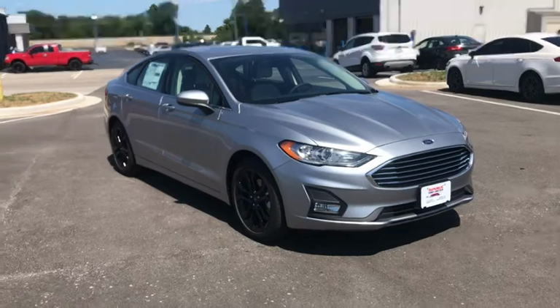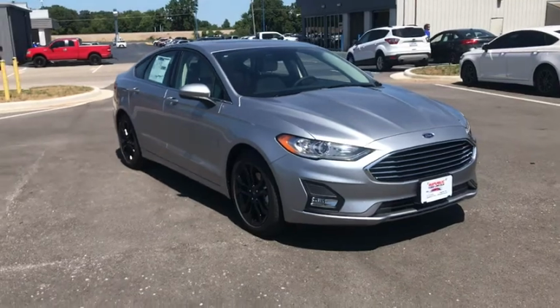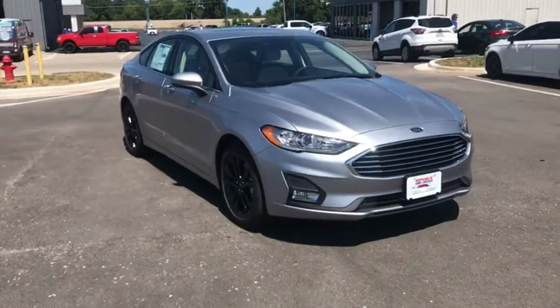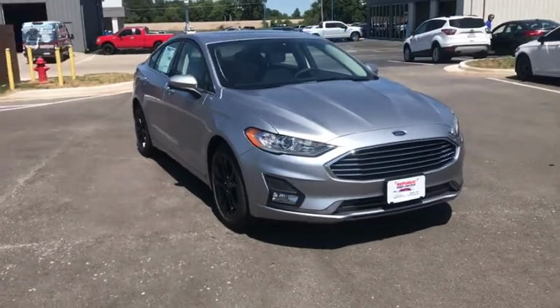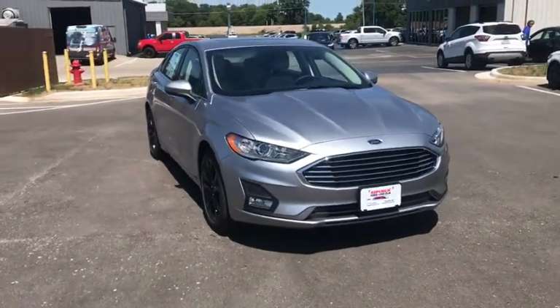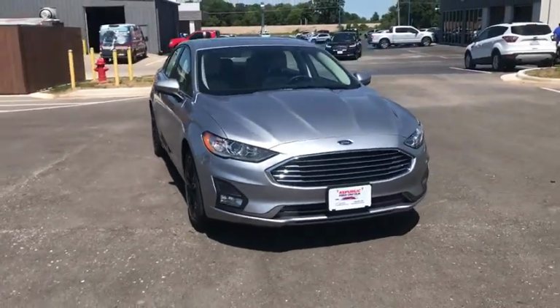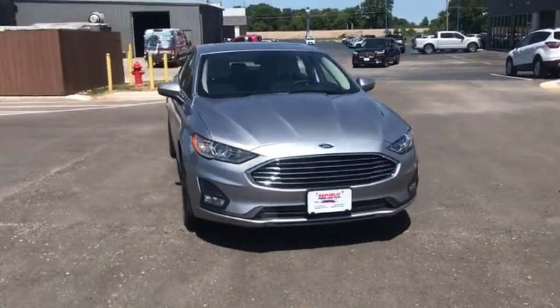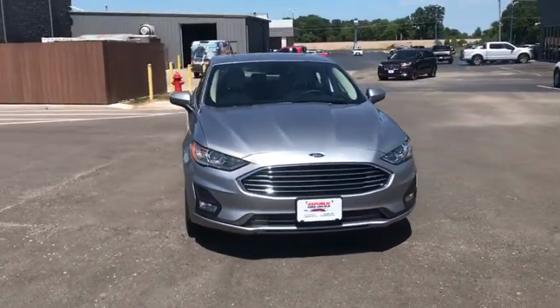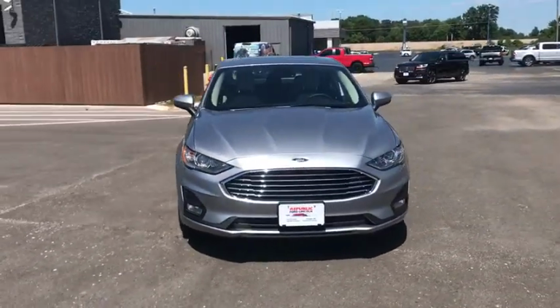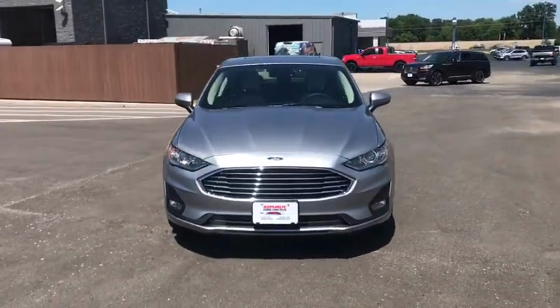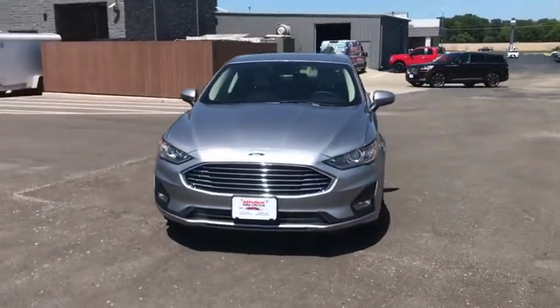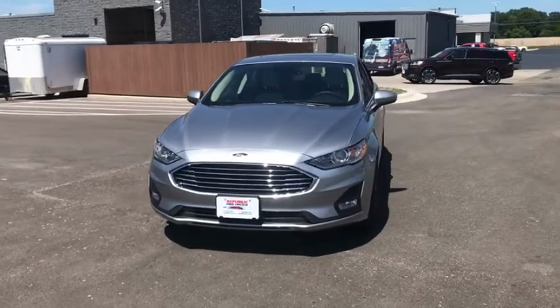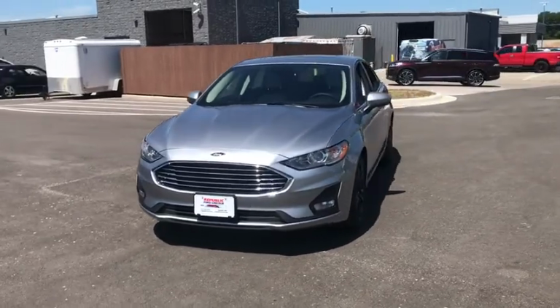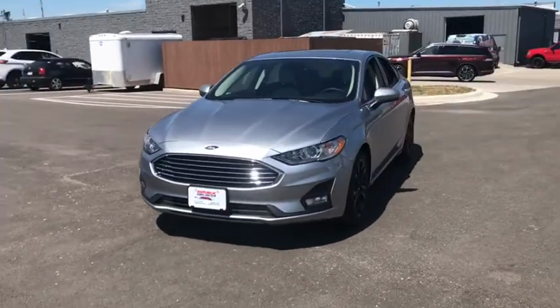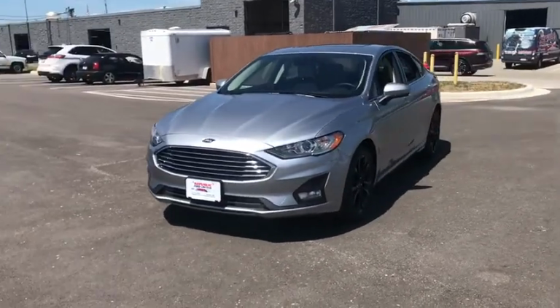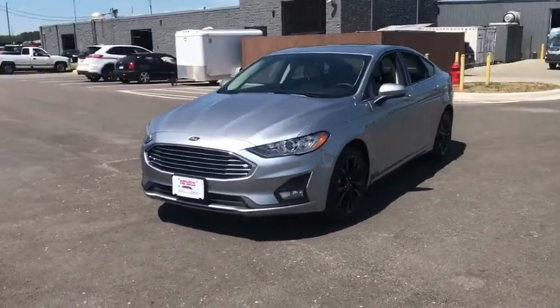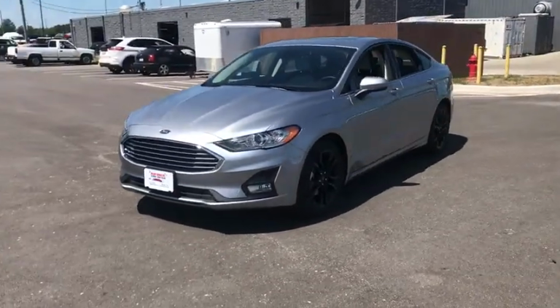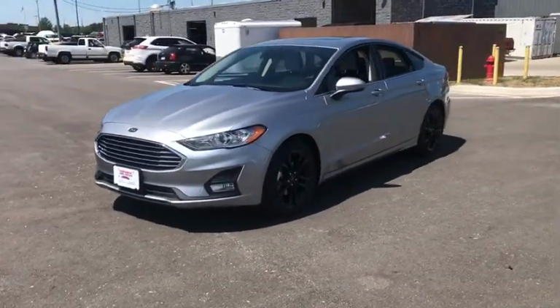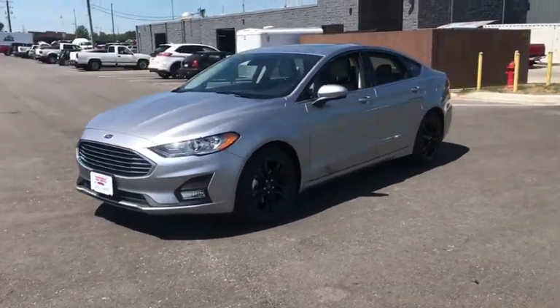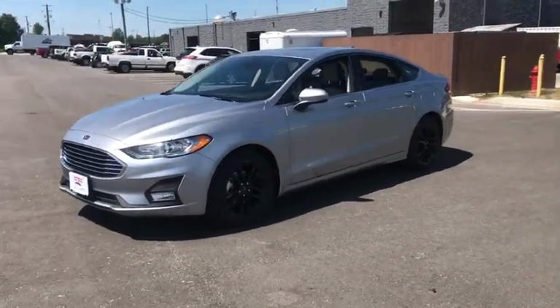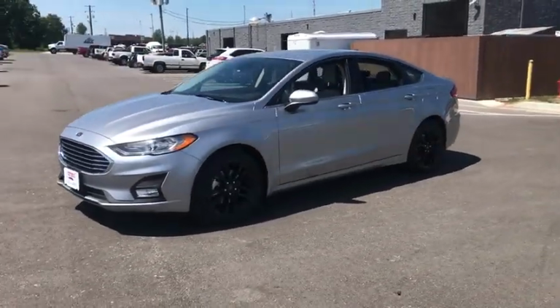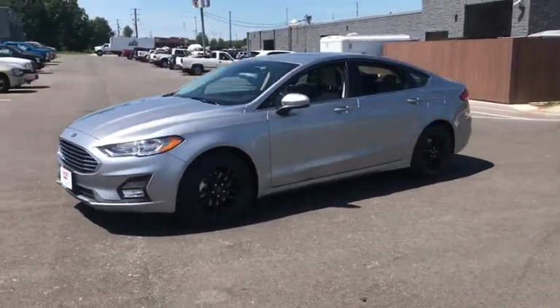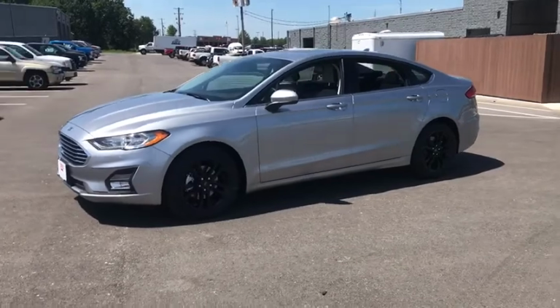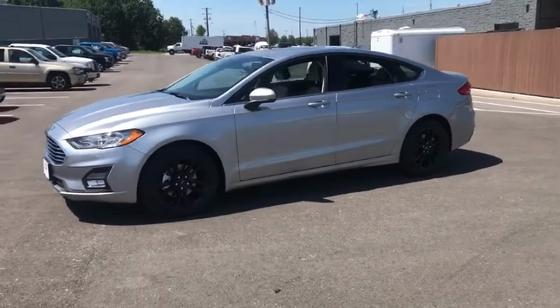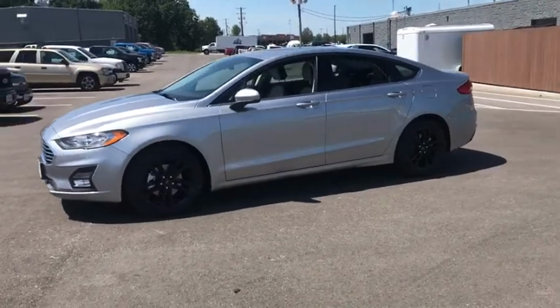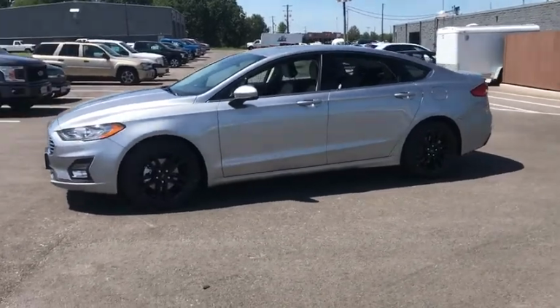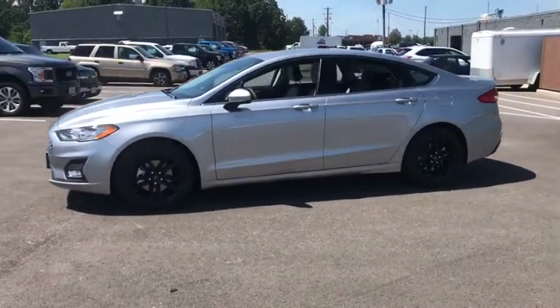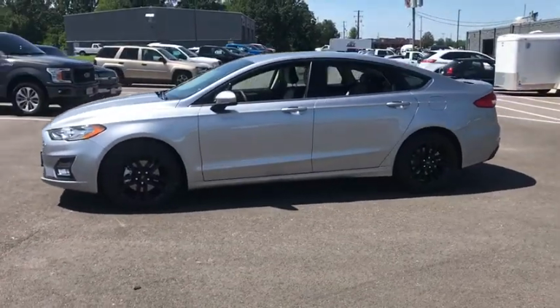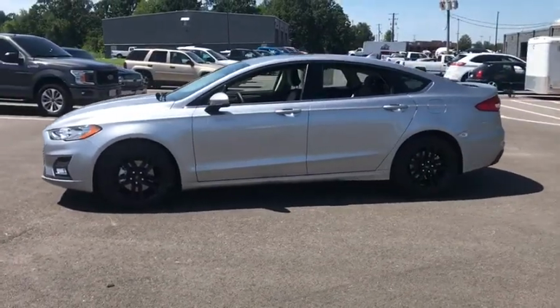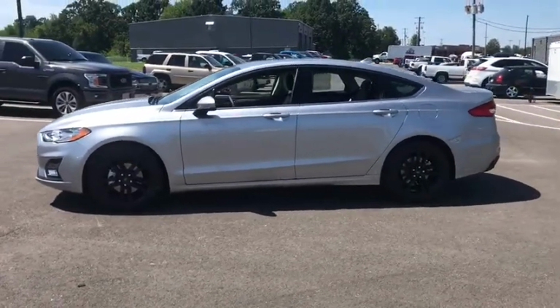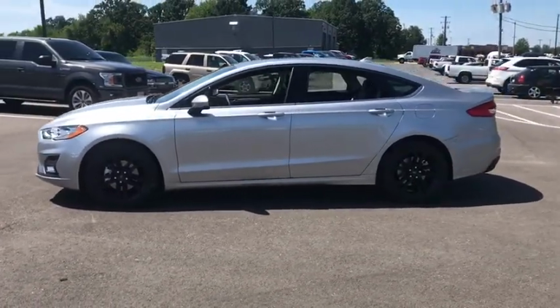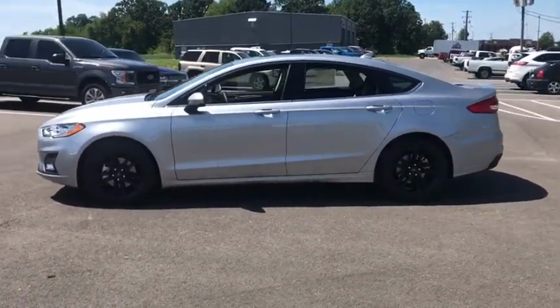We are pleased to show you the 2020 Ford Fusion. You can have both impressive power and great economy in a Fusion. Here are some of this vehicle's great options: traction control, dual airbags, leather-wrapped steering wheel, power steering.